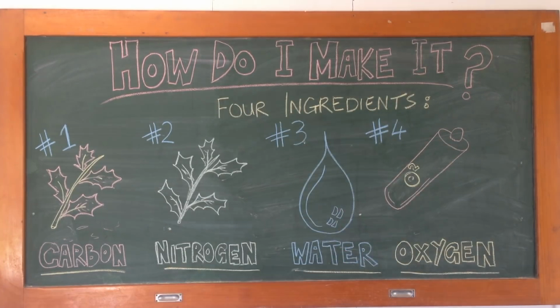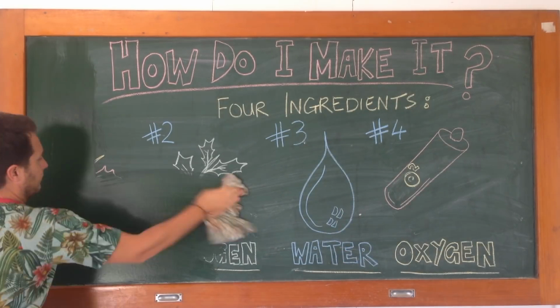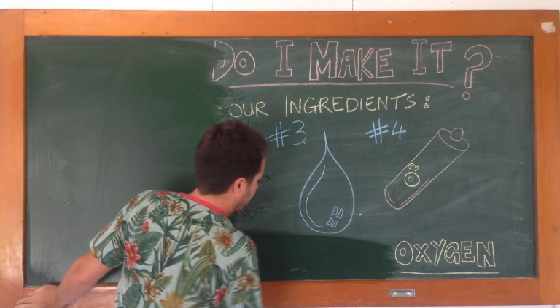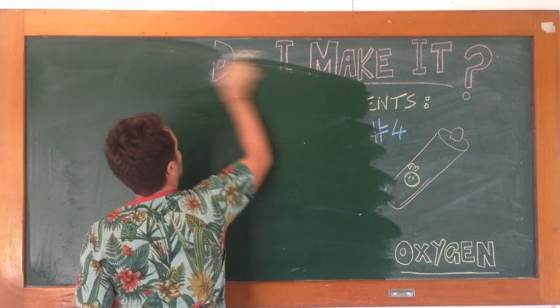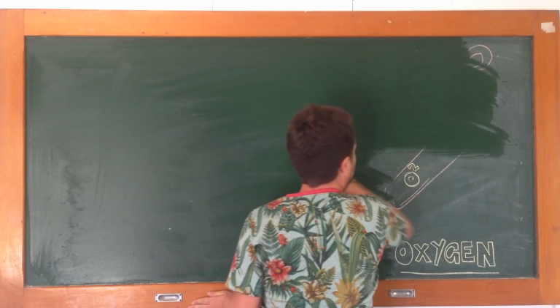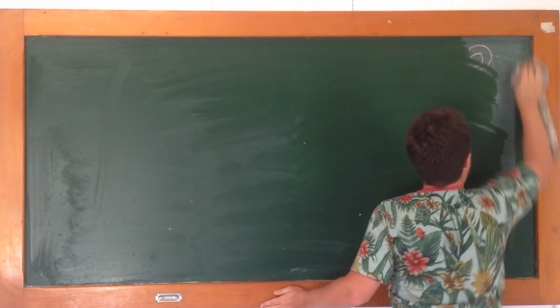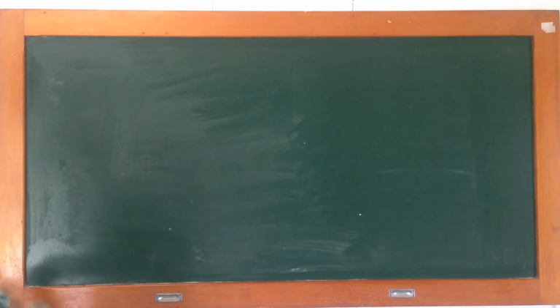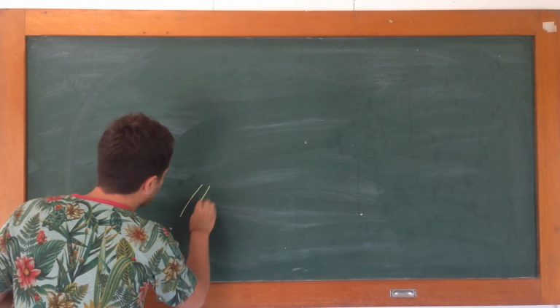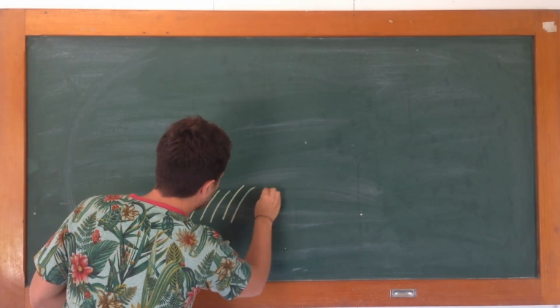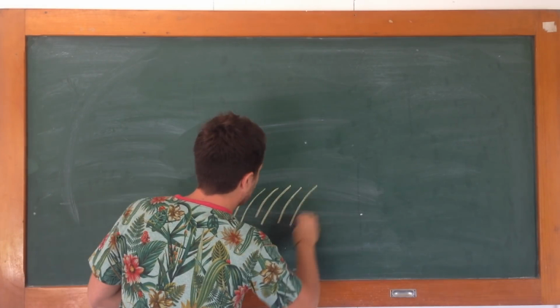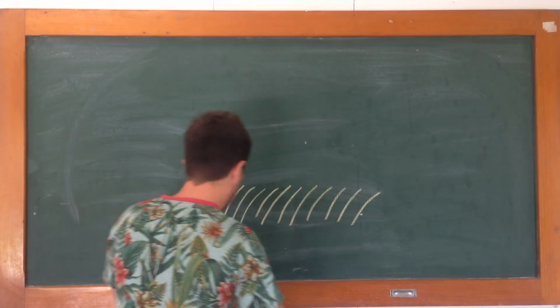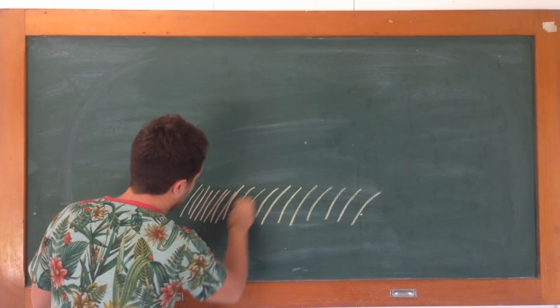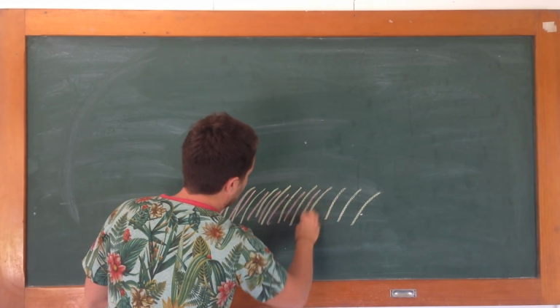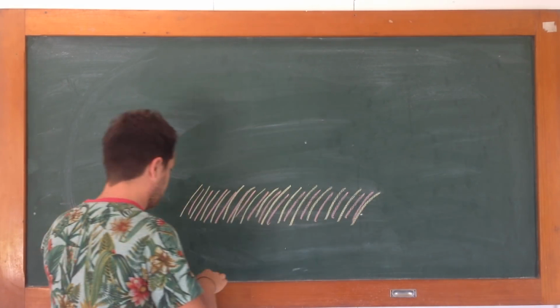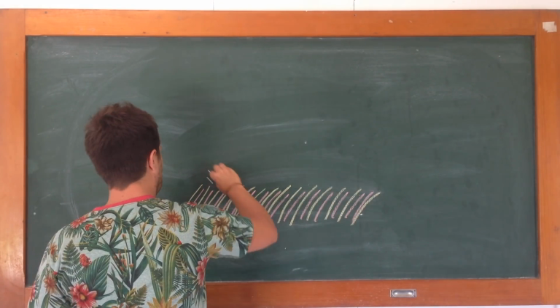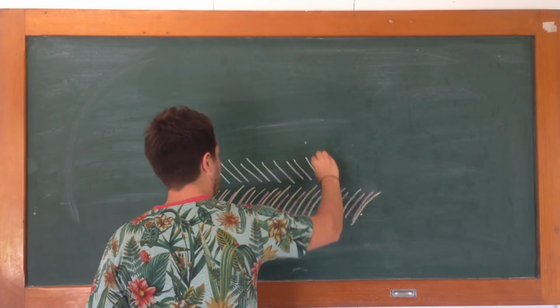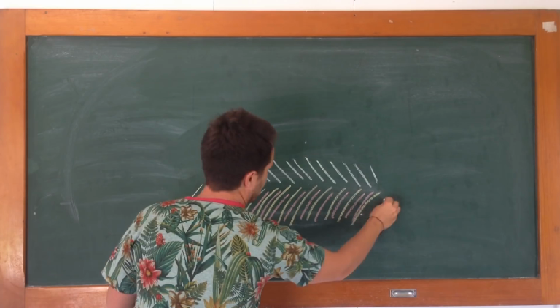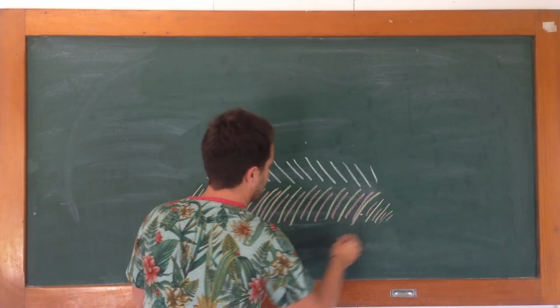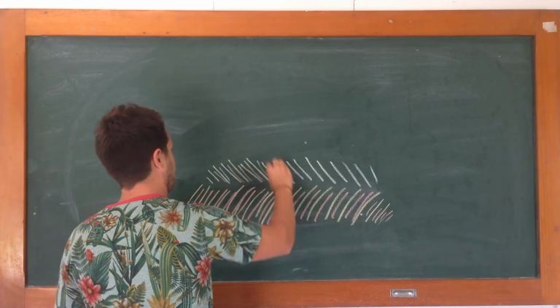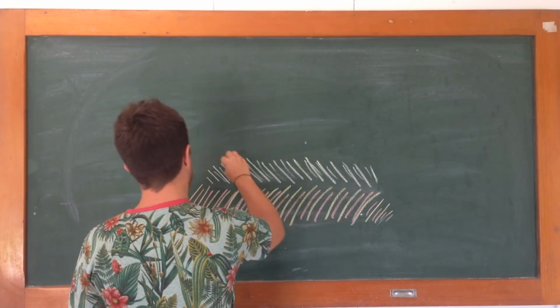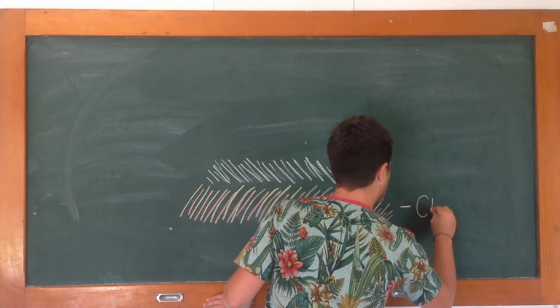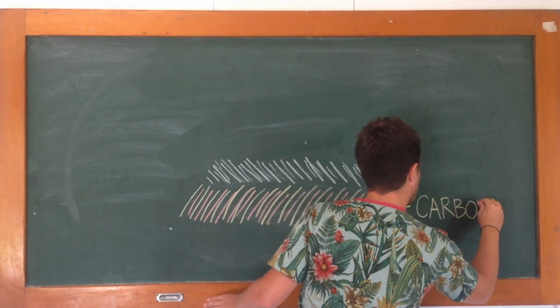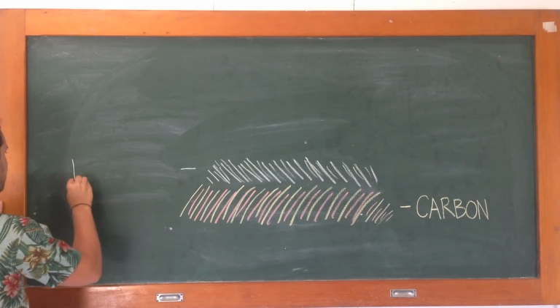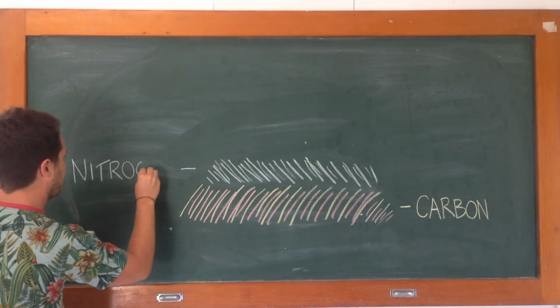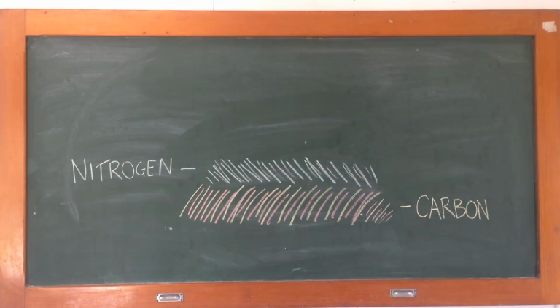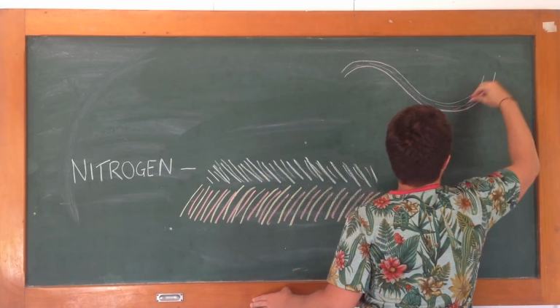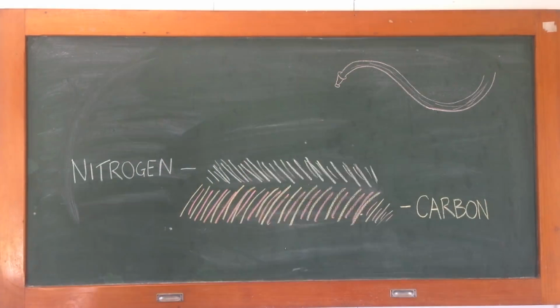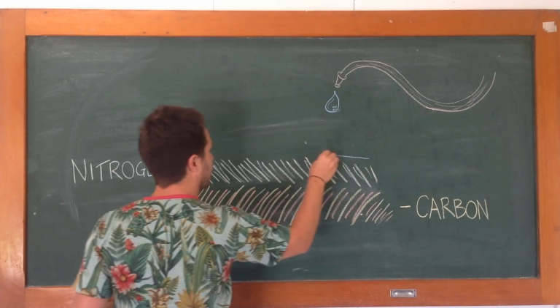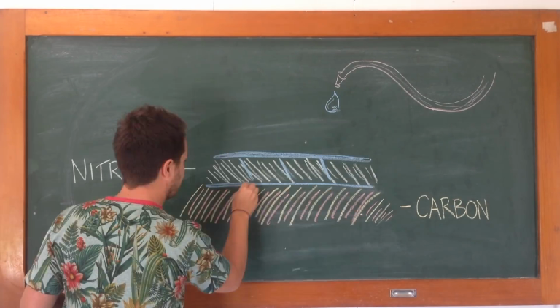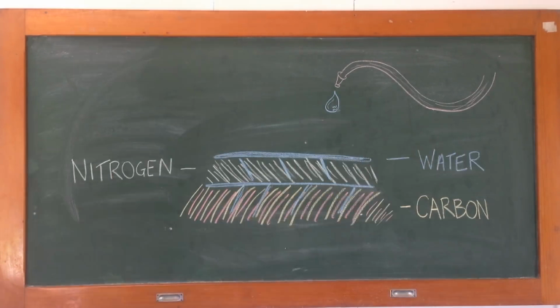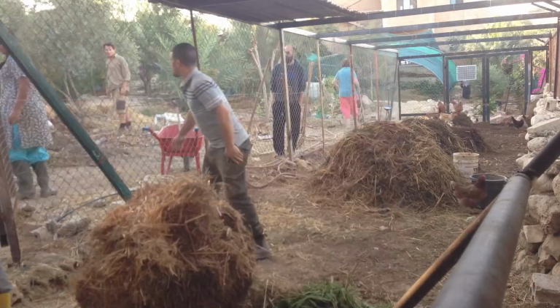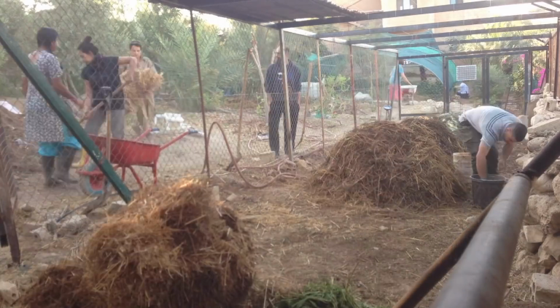Now that we have our four main ingredients, we can begin by starting with a brown carbon layer of material. Secondly, we can move on to our green, living nitrogen layer. And then we rinse it with water and we repeat.